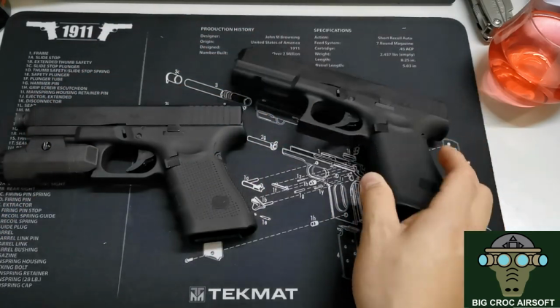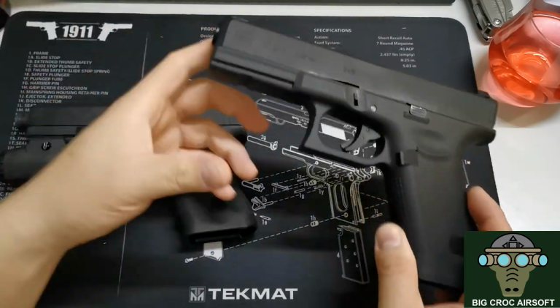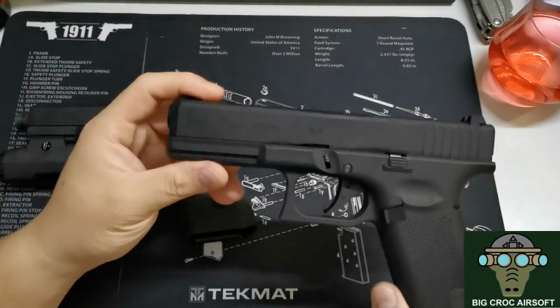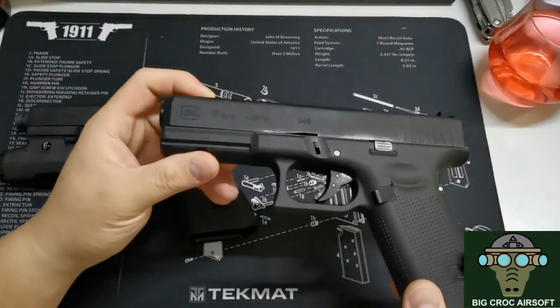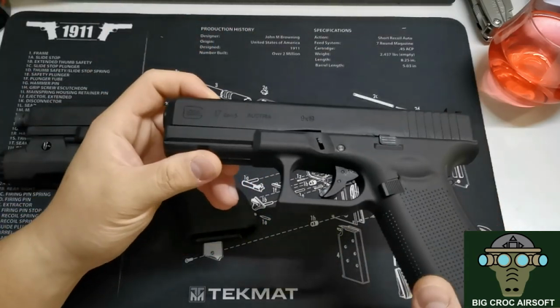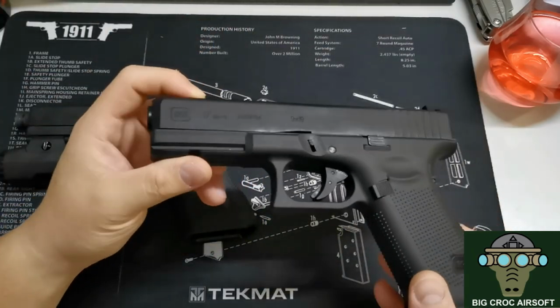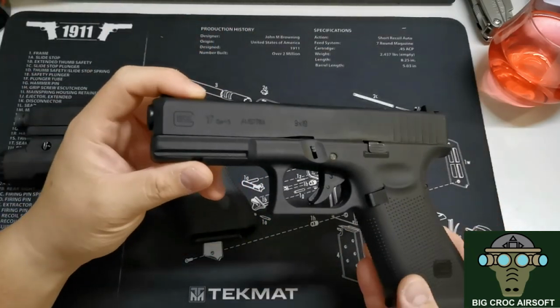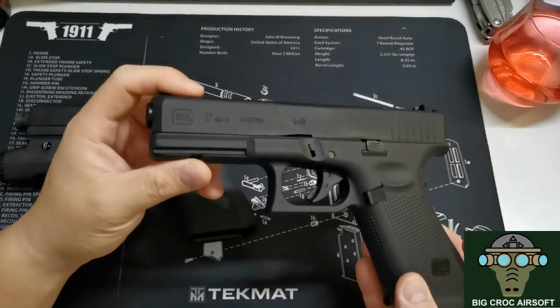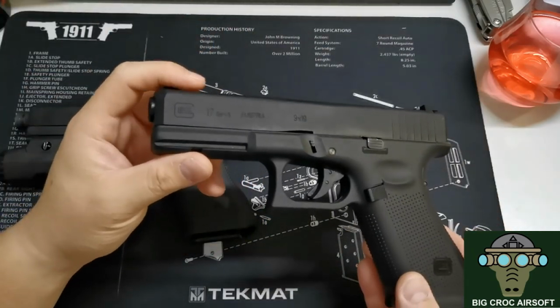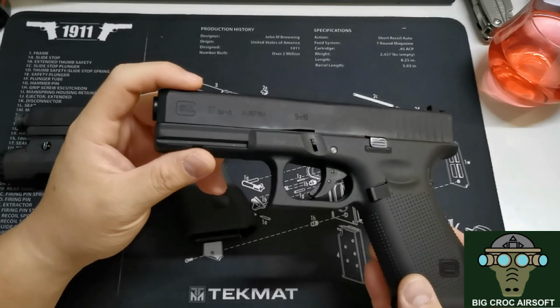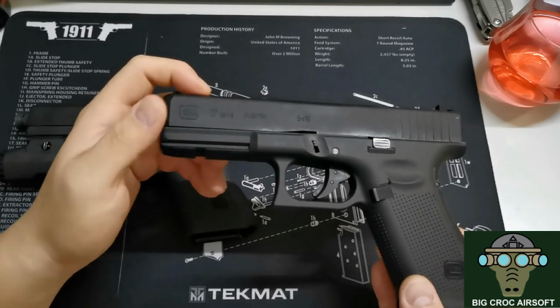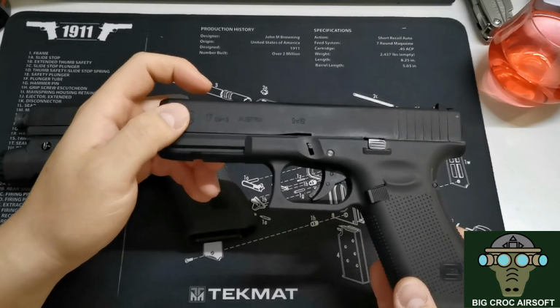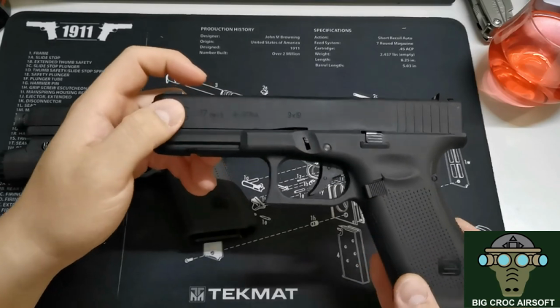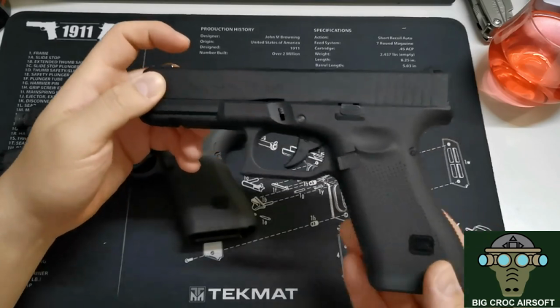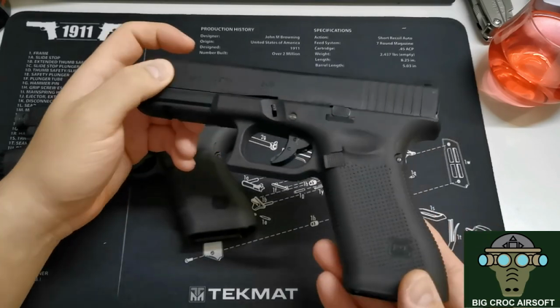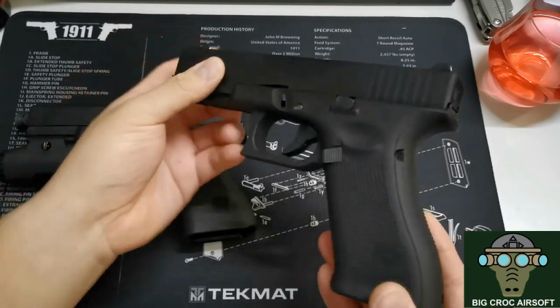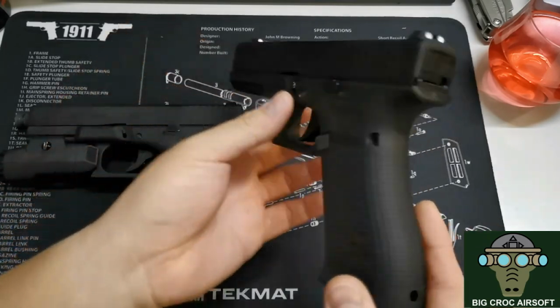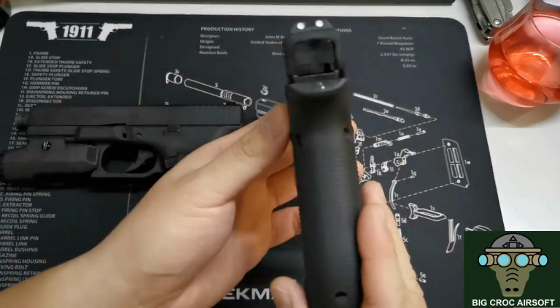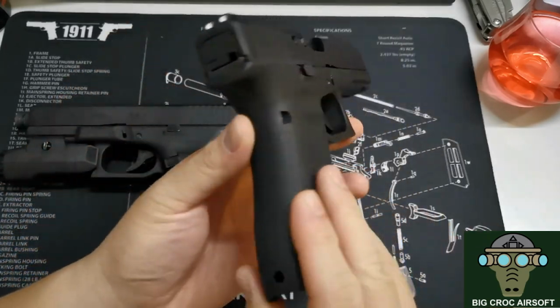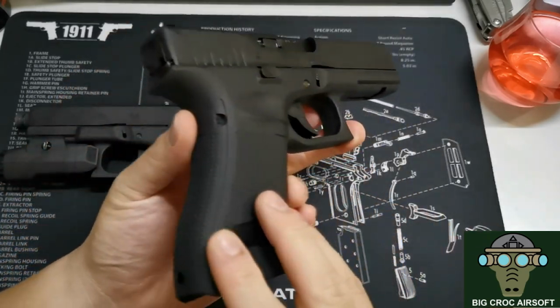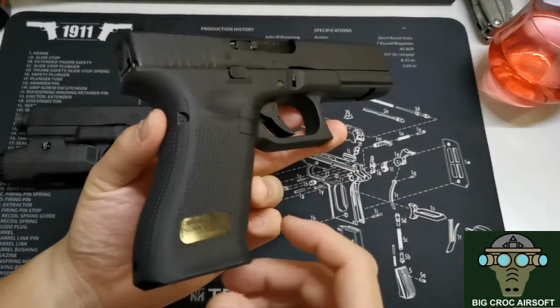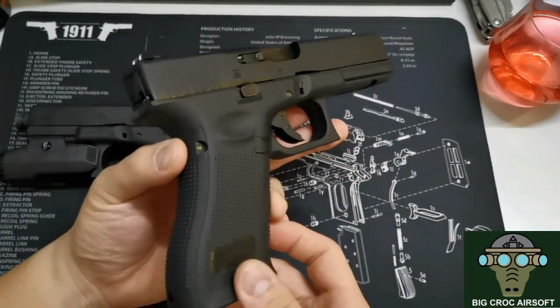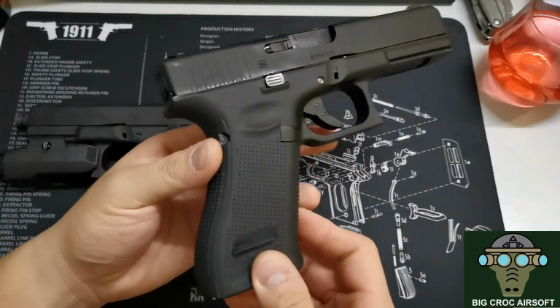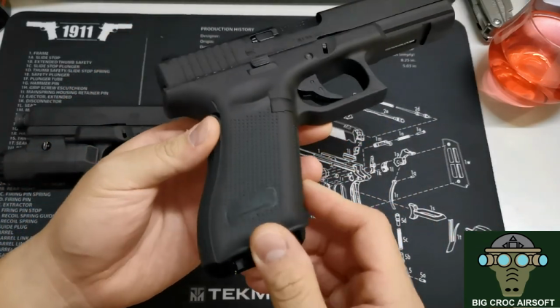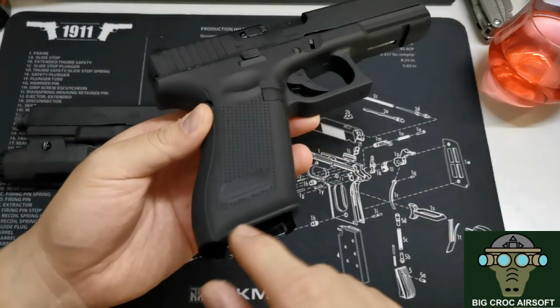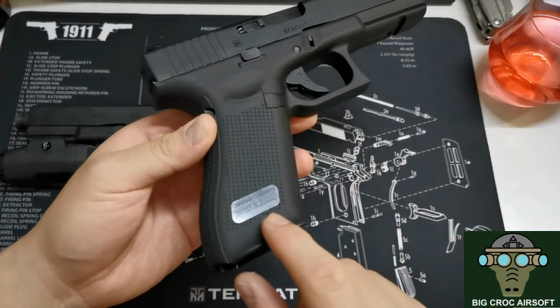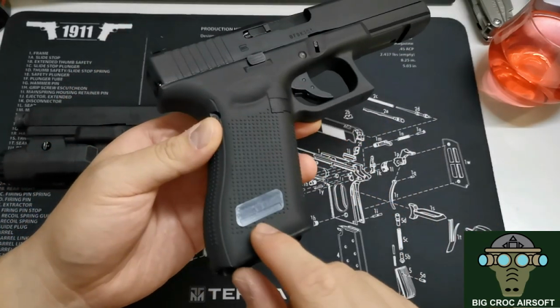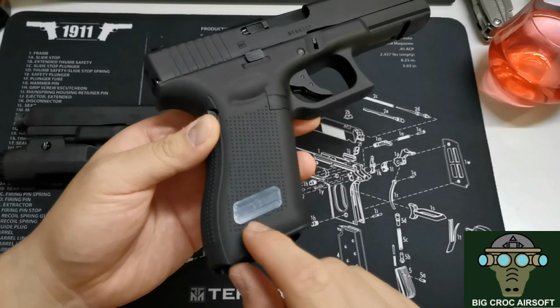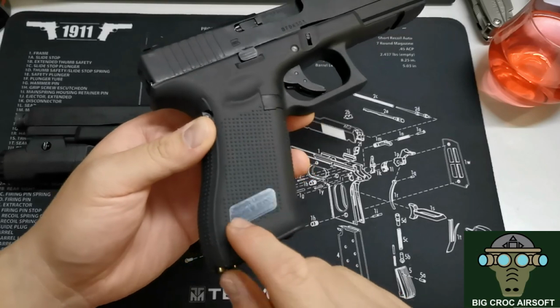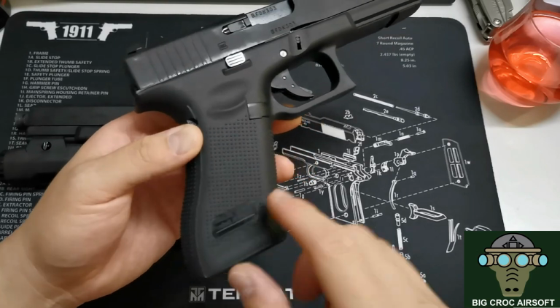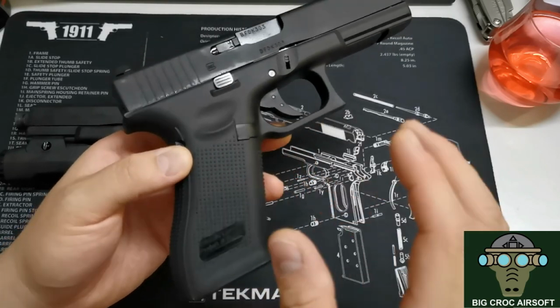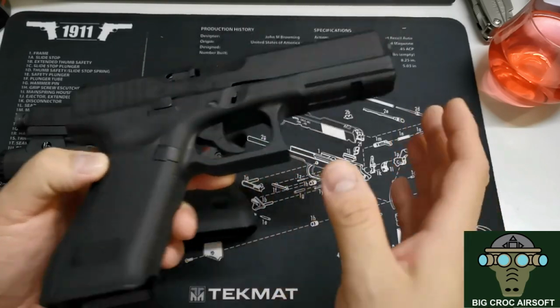Briefly looking at the markings: you get the Glock logo, '17 Gen 5,' 'Made in Austria,' 9mm, and then some official licensed product markings by Glock.